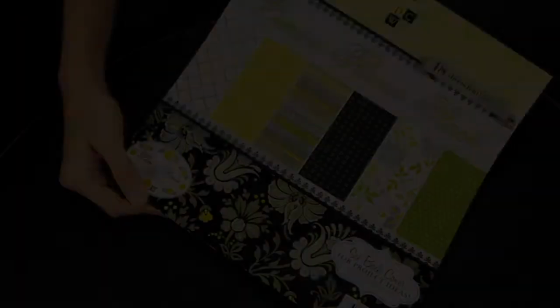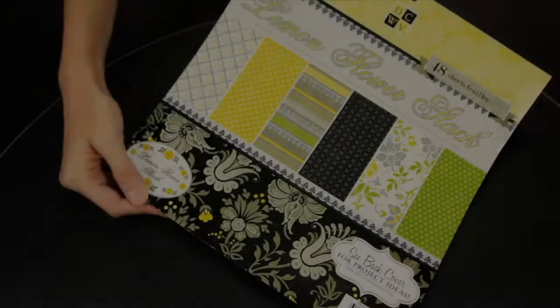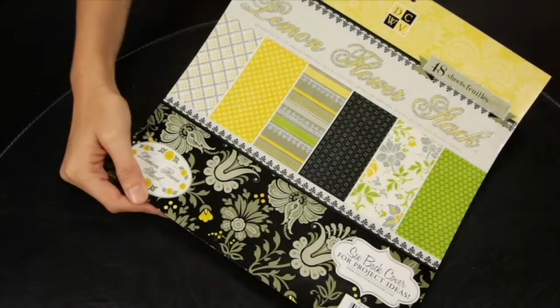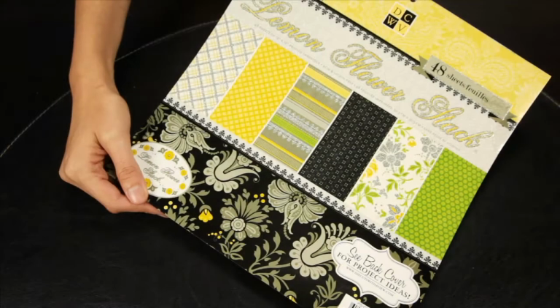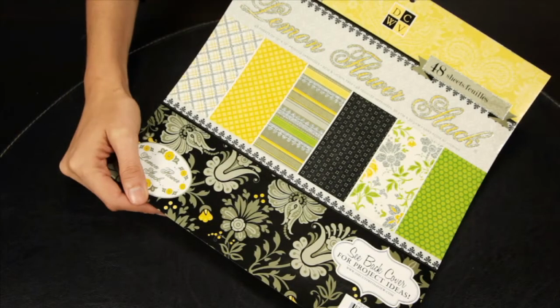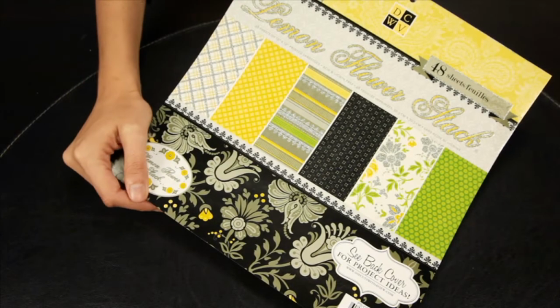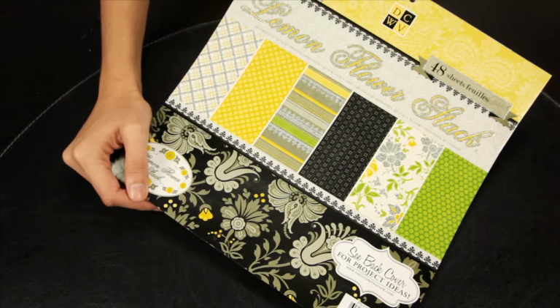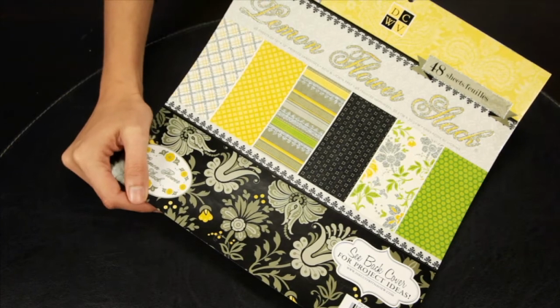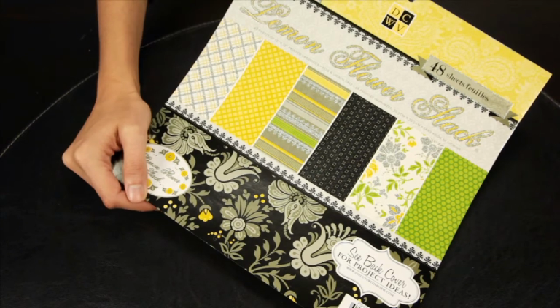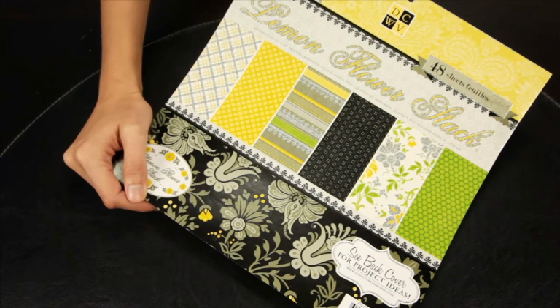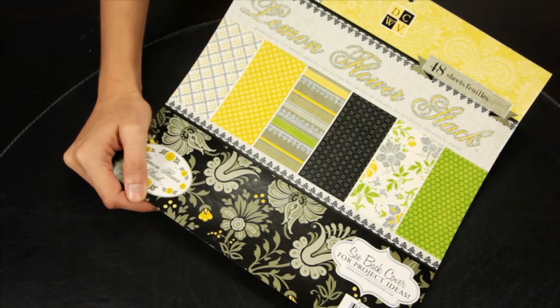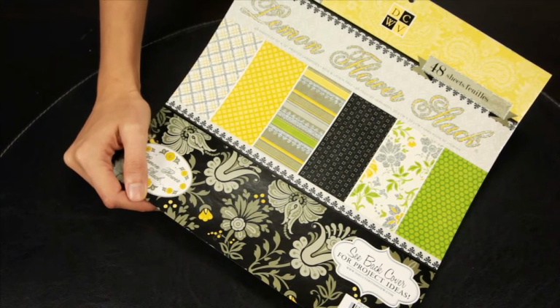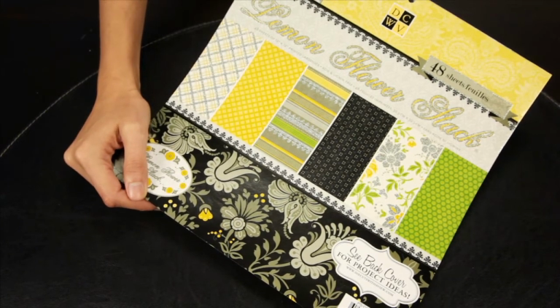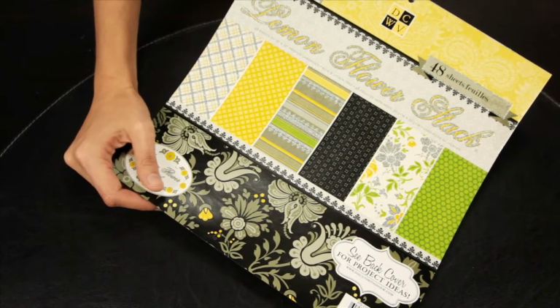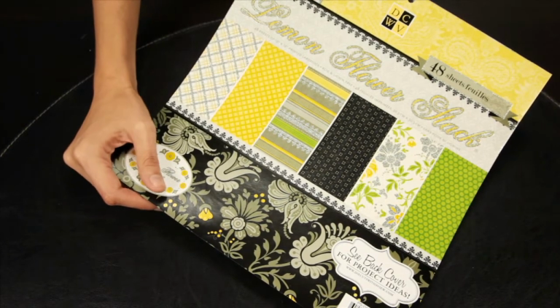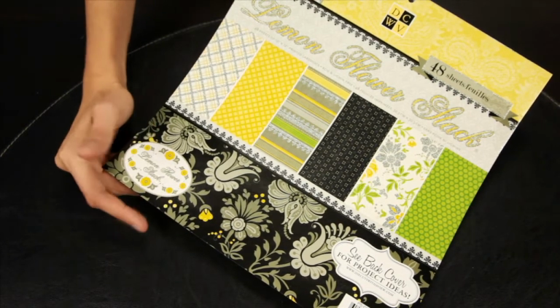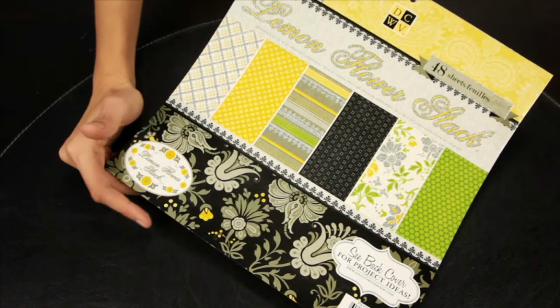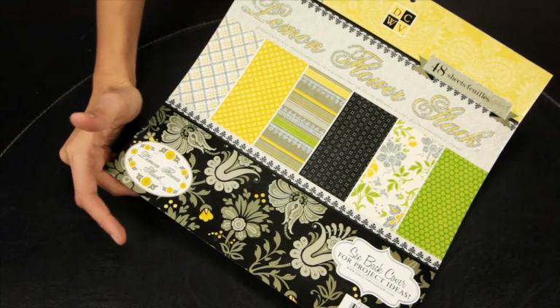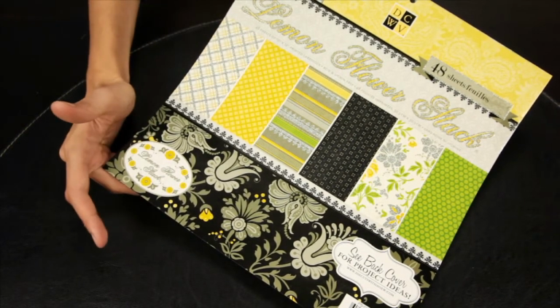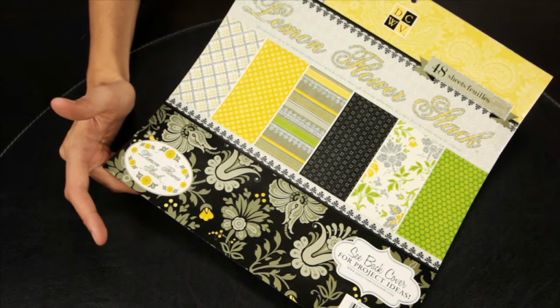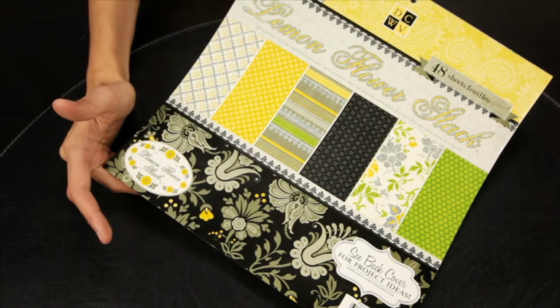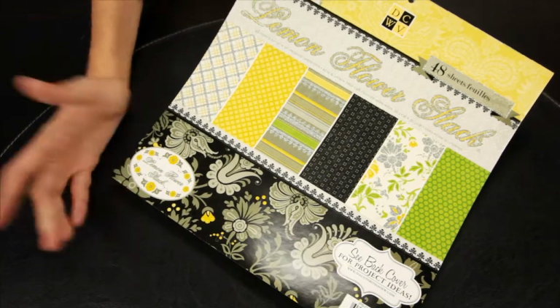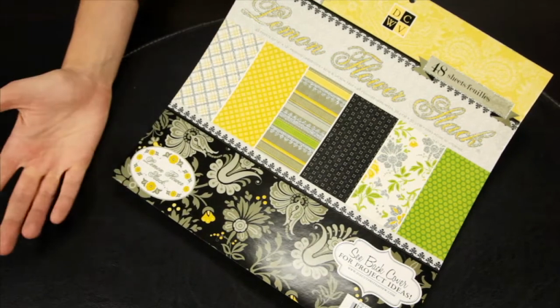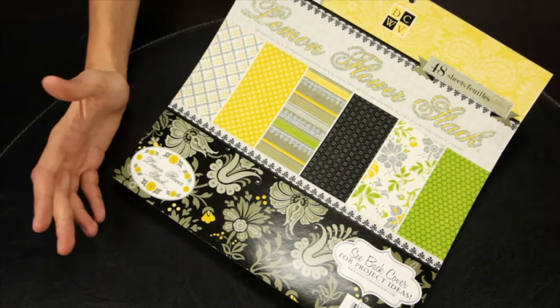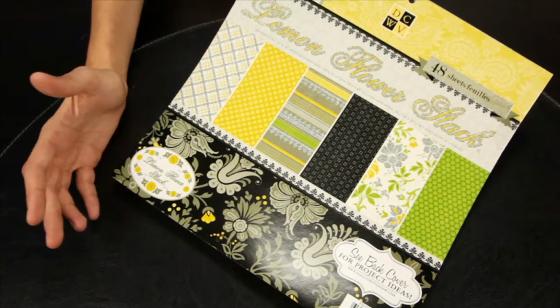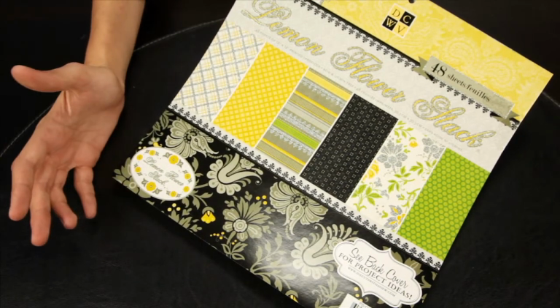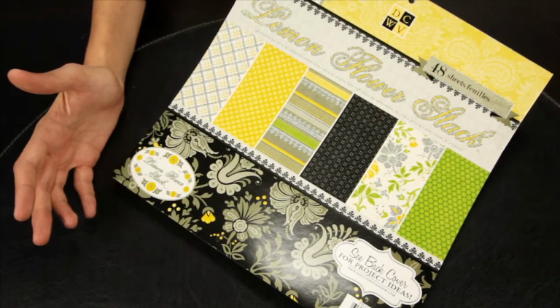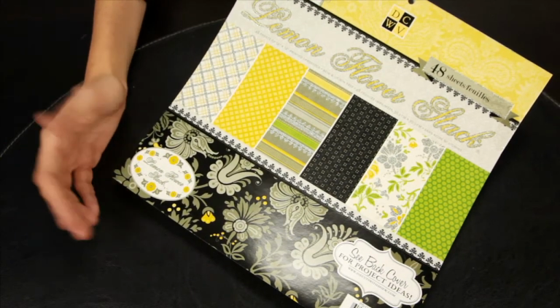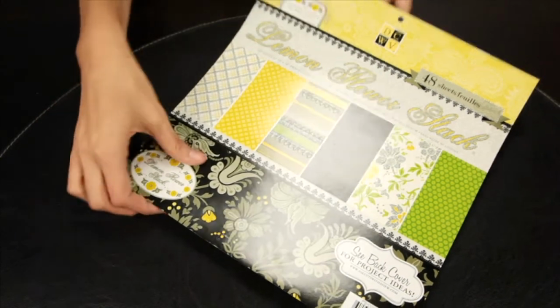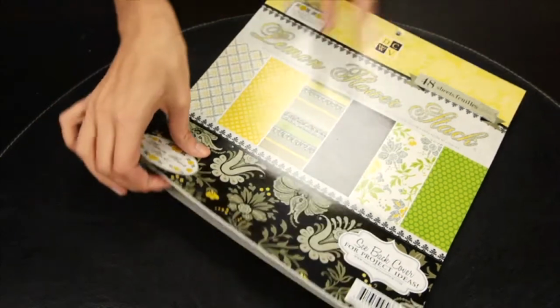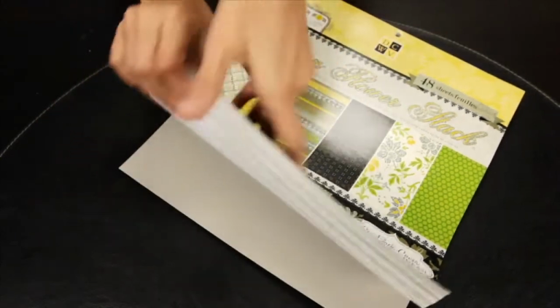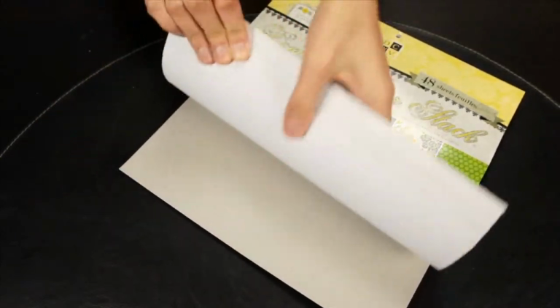New from Die Cuts with a View, this is their Lemon Flower collection. I'm gonna flip through this stack because oftentimes when you're shopping on the internet it's hard to tell what you're getting in these stacks.